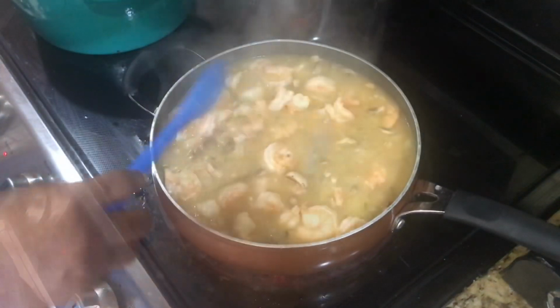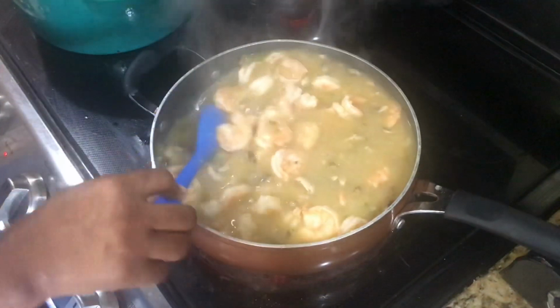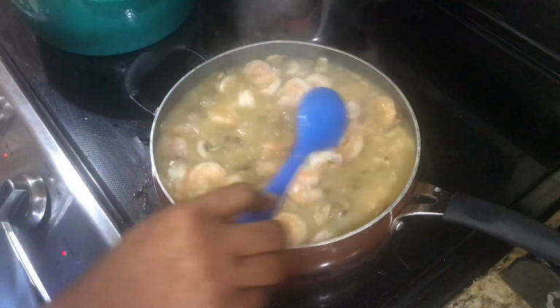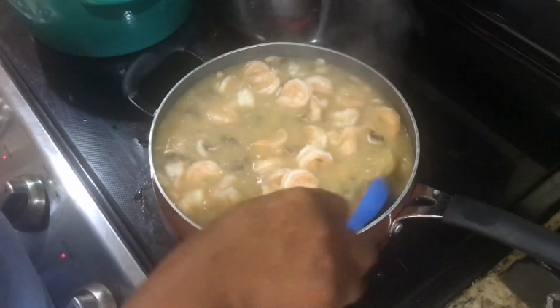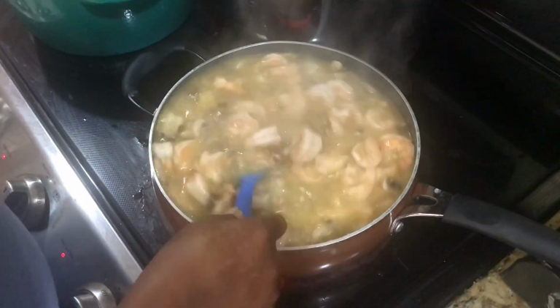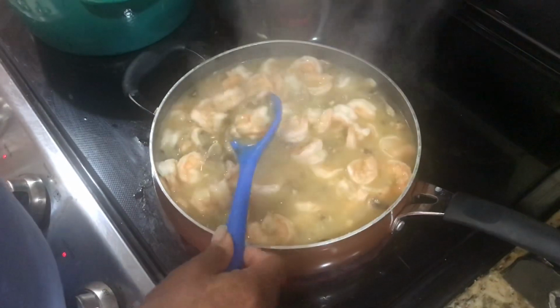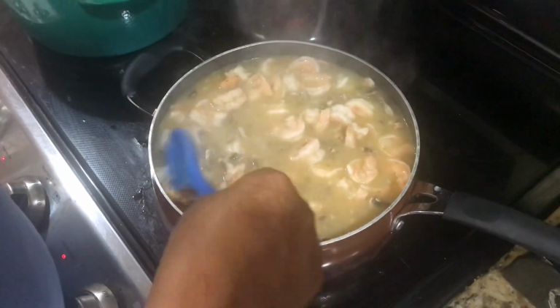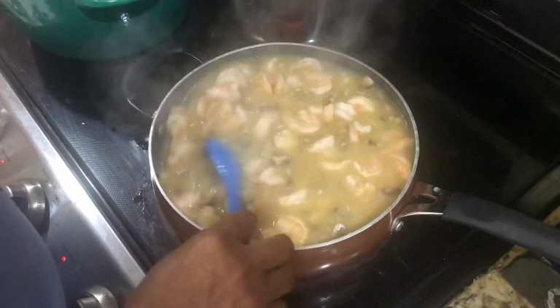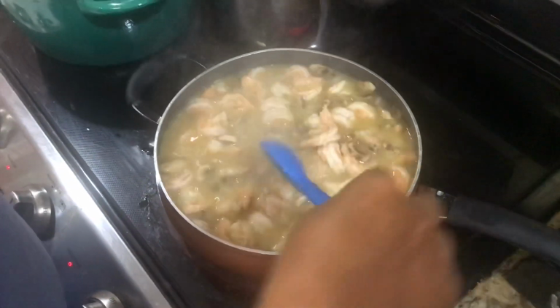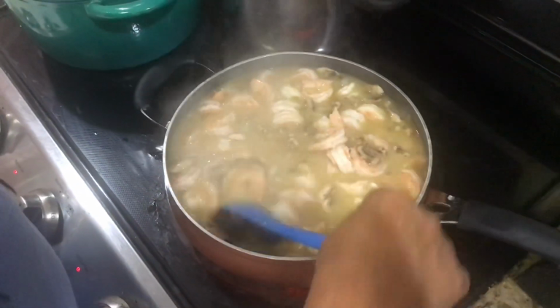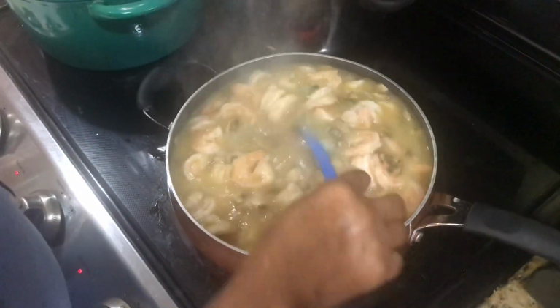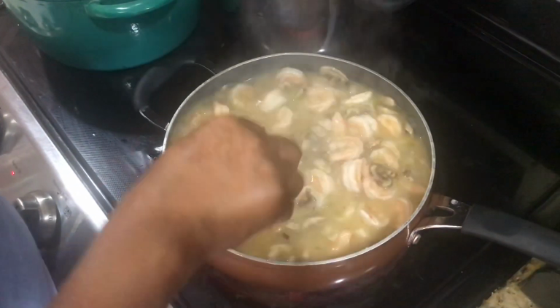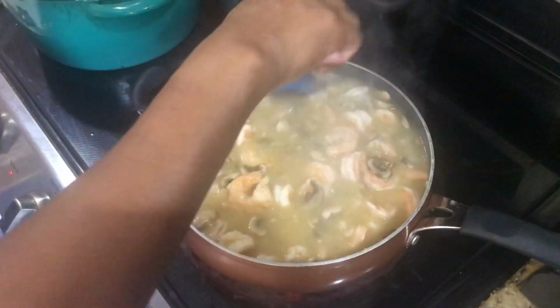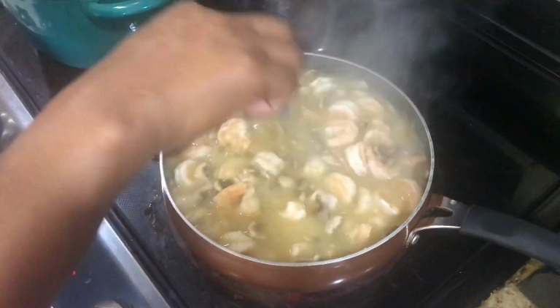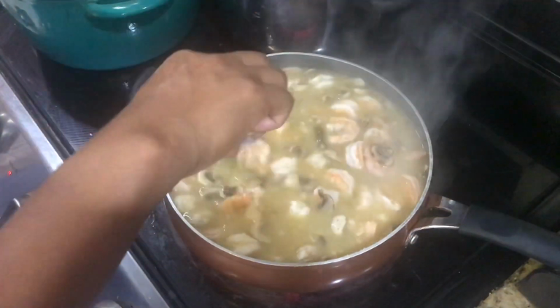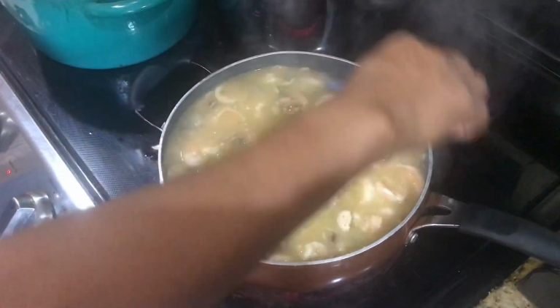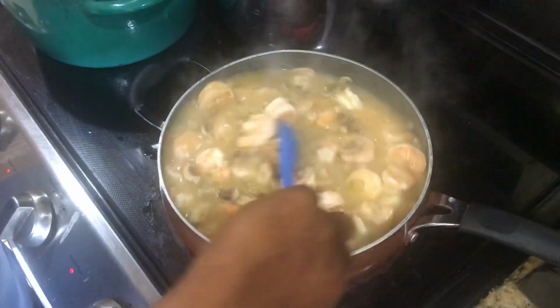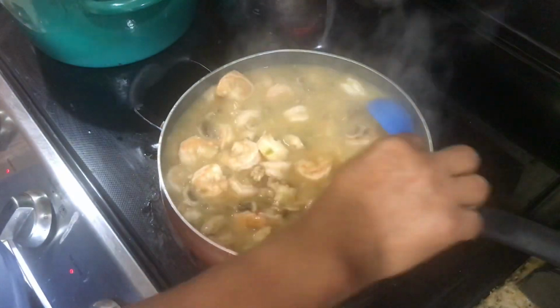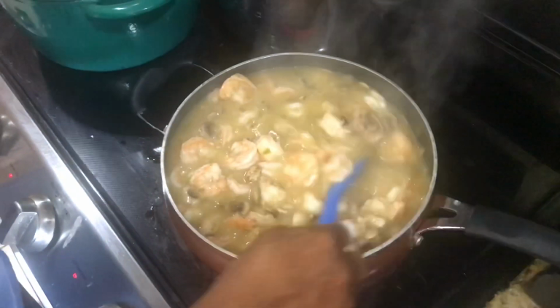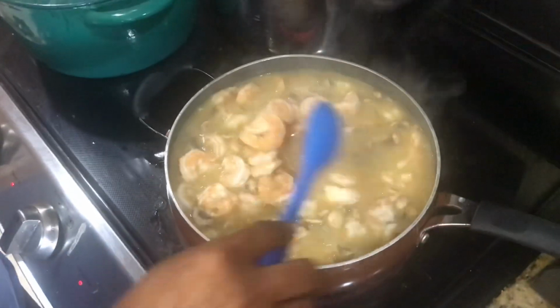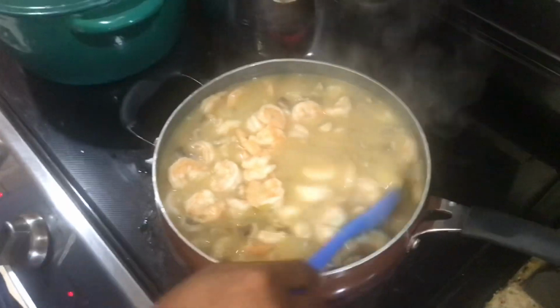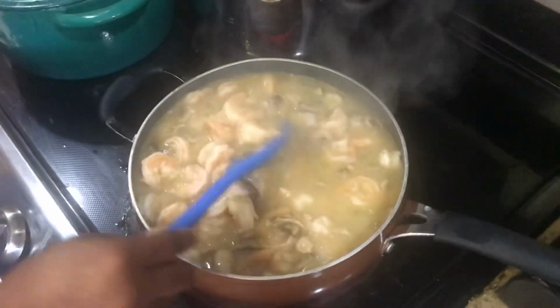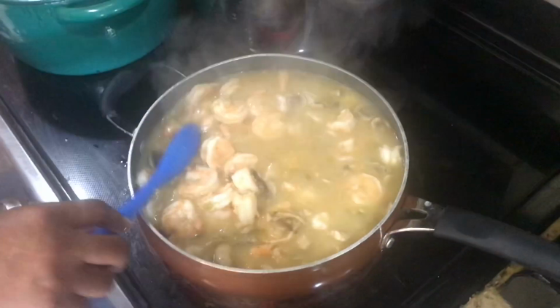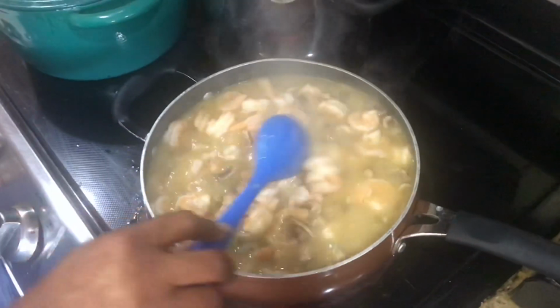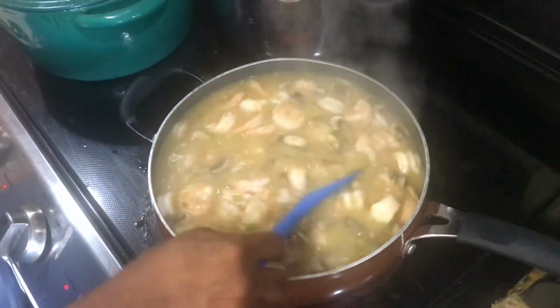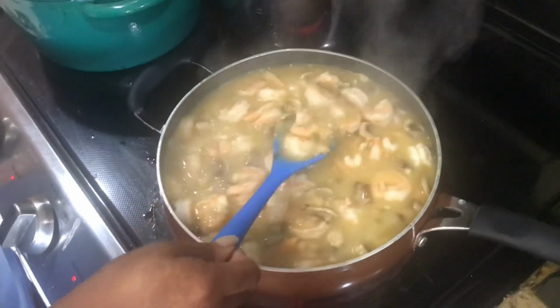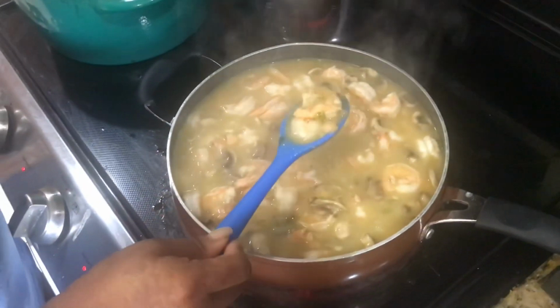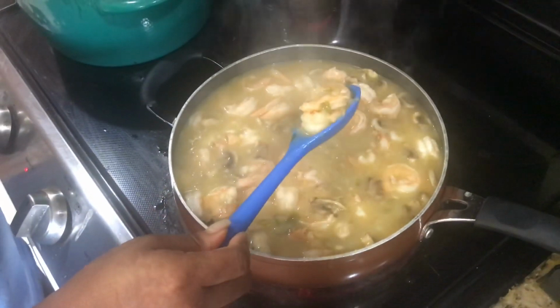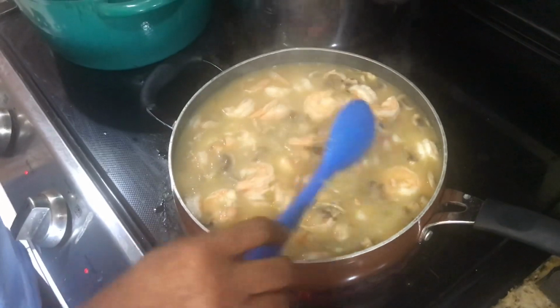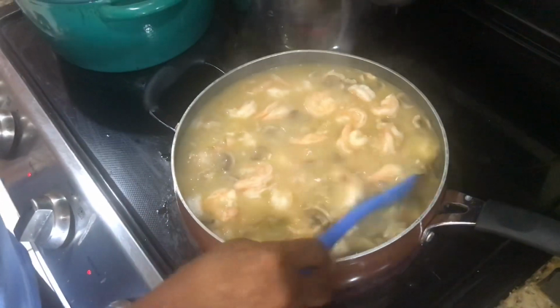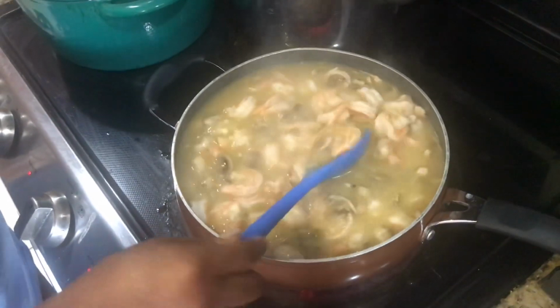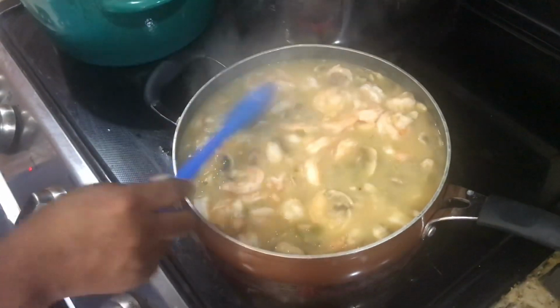It is ready to serve with mashed potatoes, rice, or grits — and voila, there it is. If you want it thicker, you can make it thicker; if you want it thinner, you can make it thinner. This is just right. This is perfect. You got it.